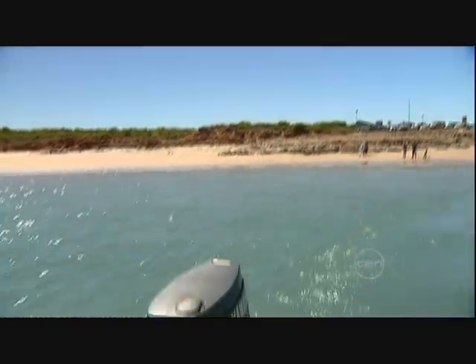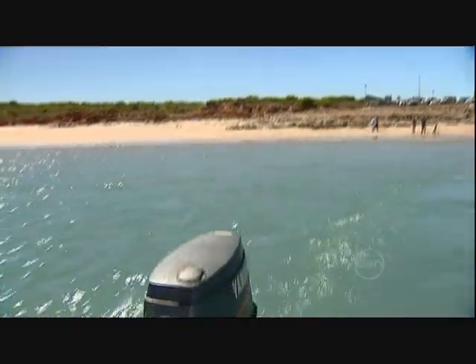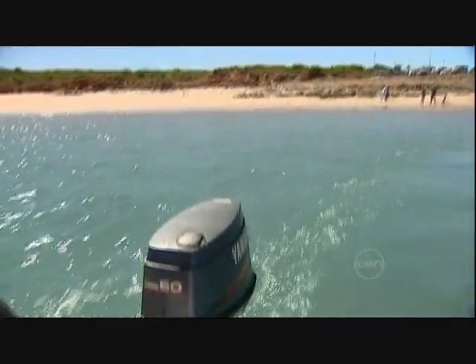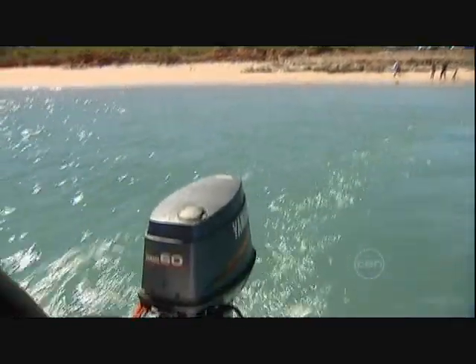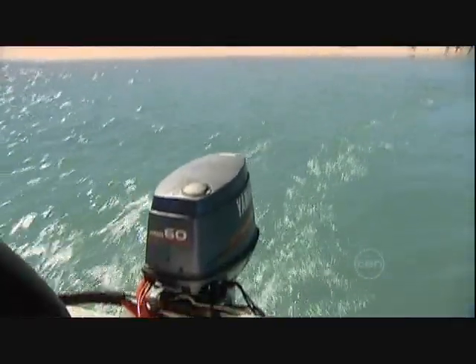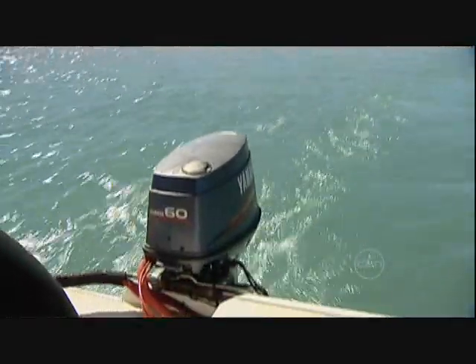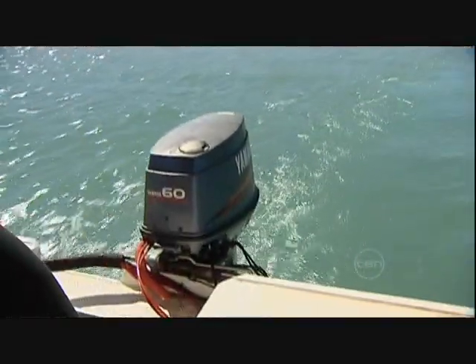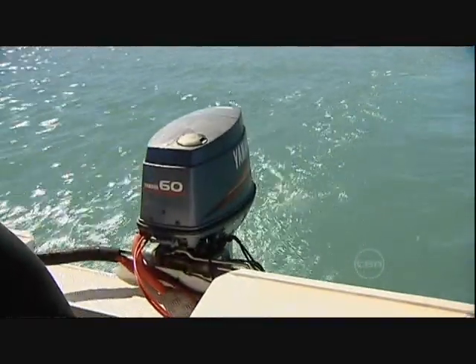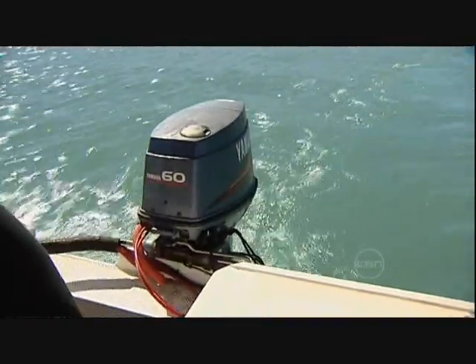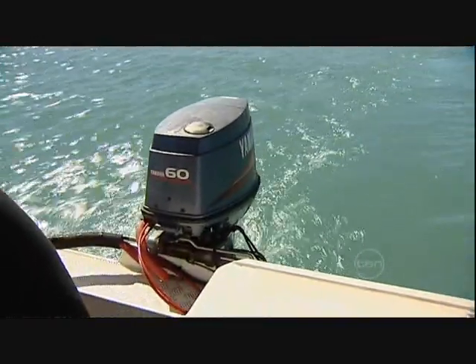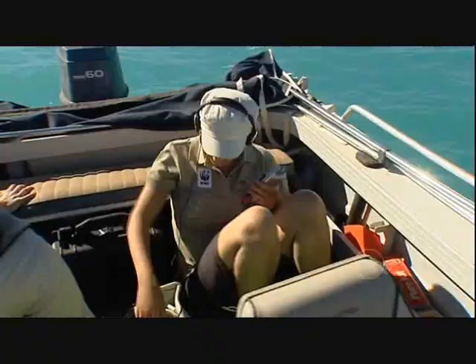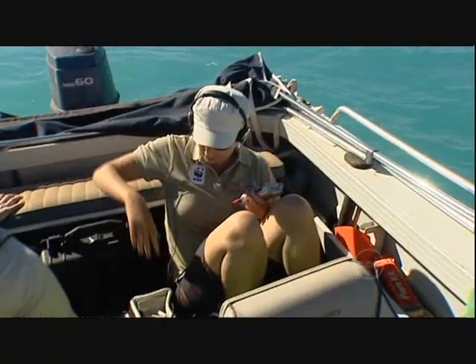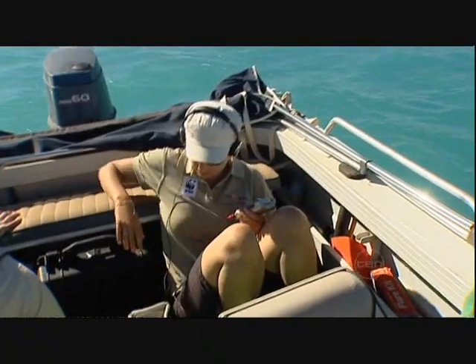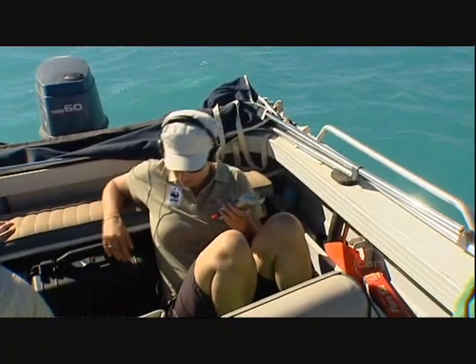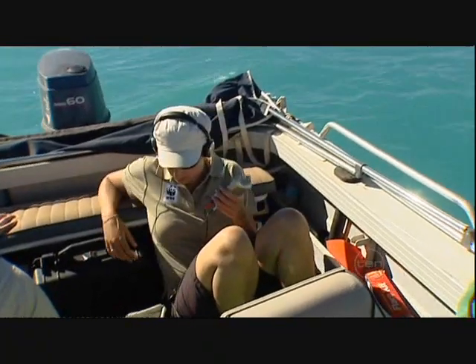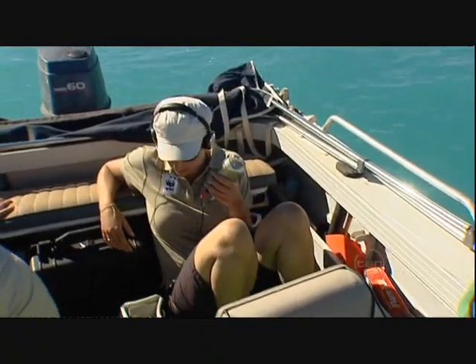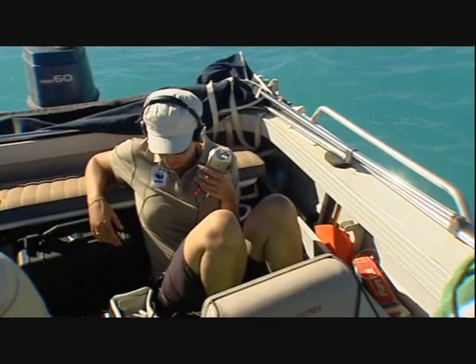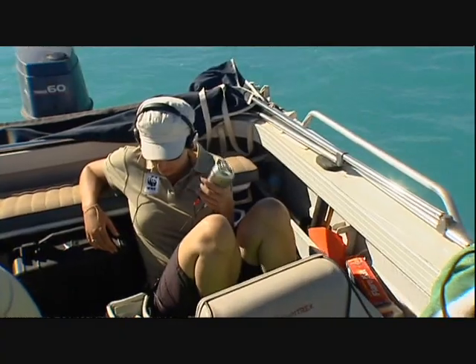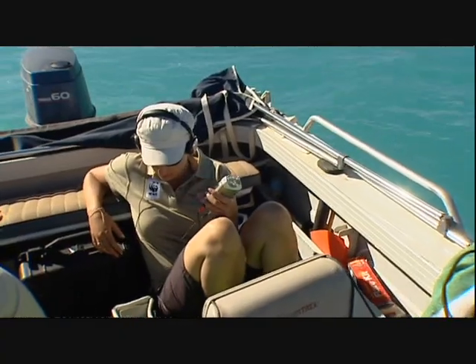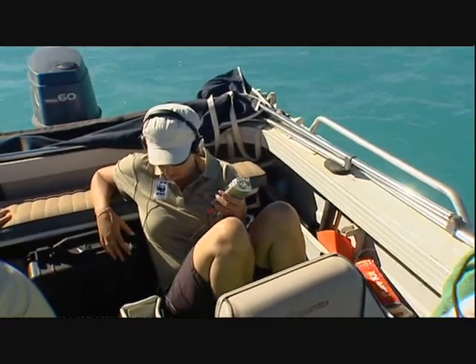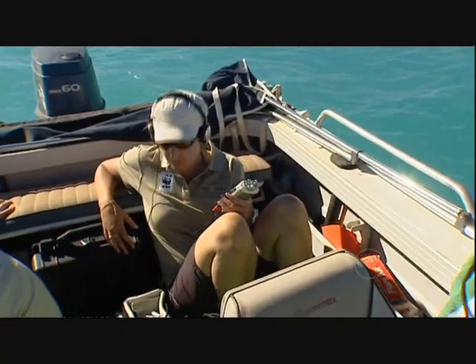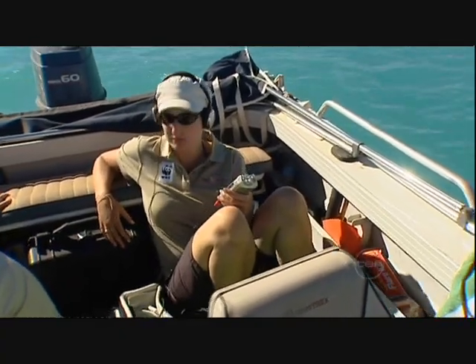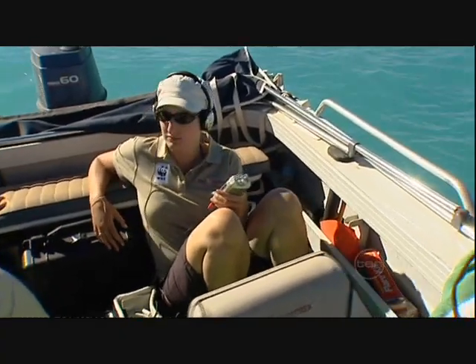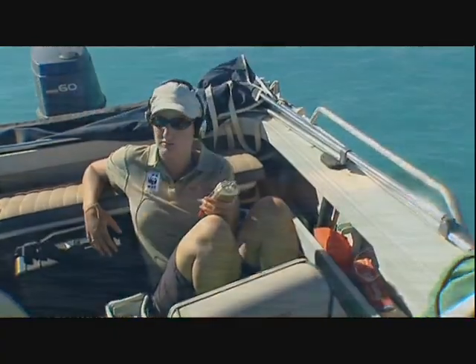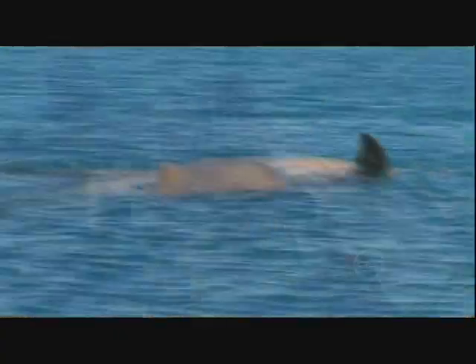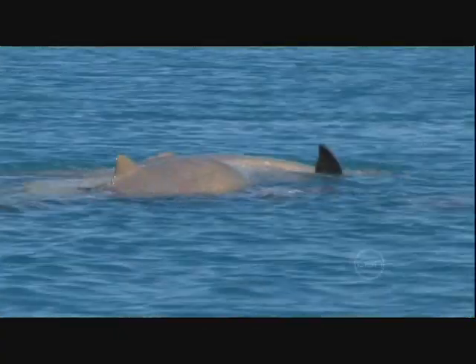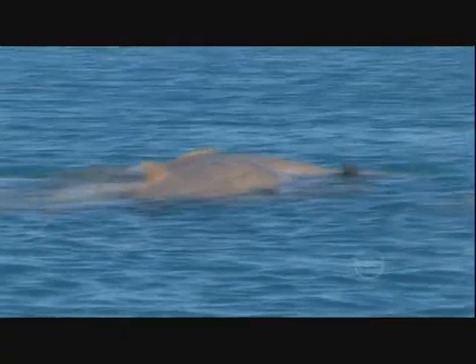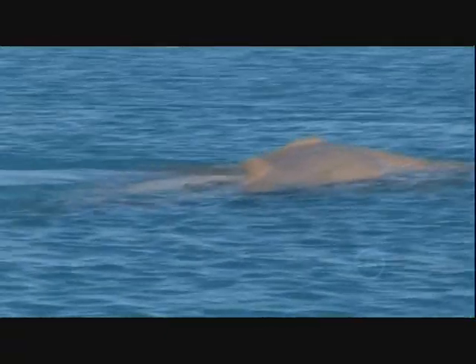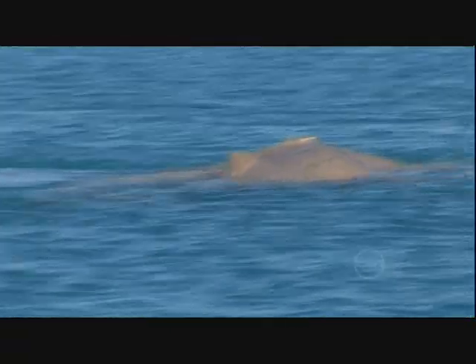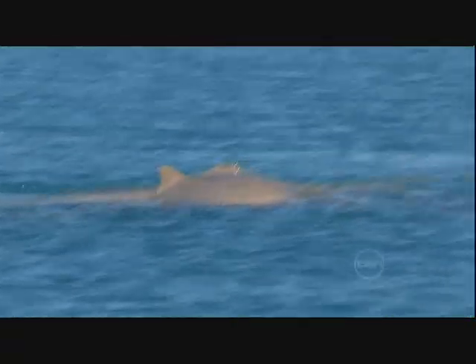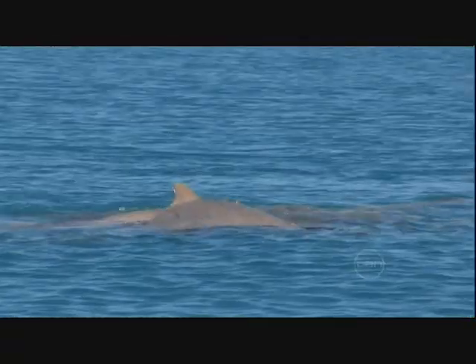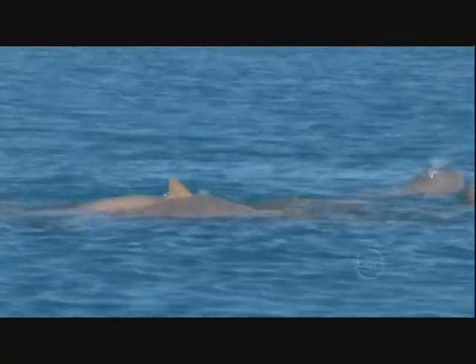Researchers spent up to 10 hours a day on the water, gathering vital population data. Did you get to hear them? Yeah, we got a little party popper sound.